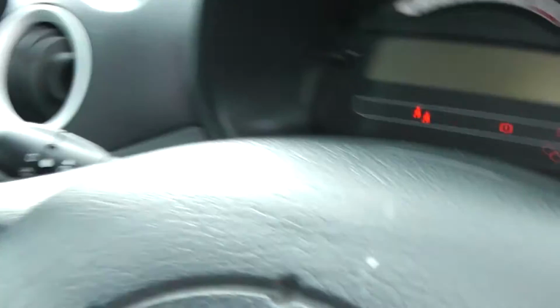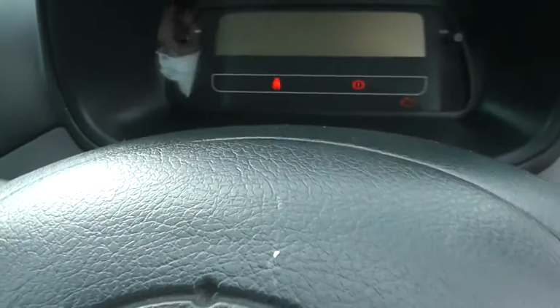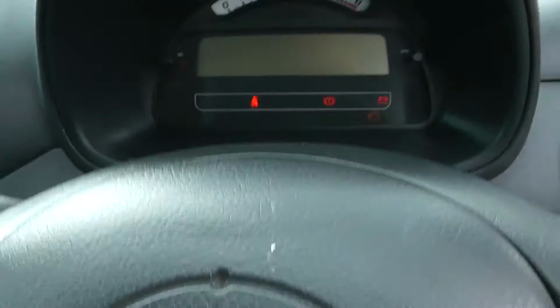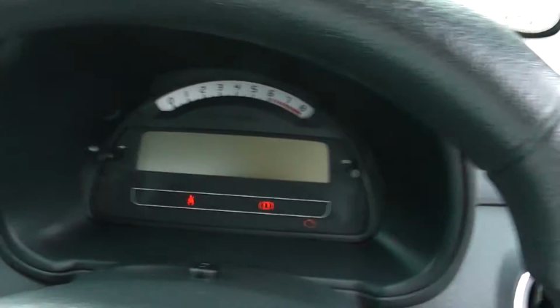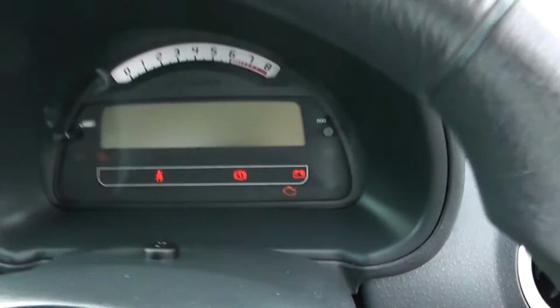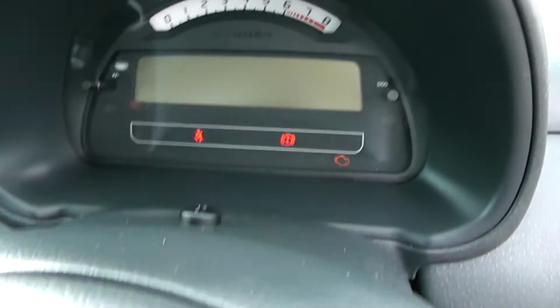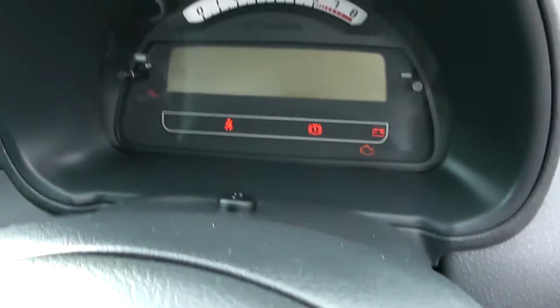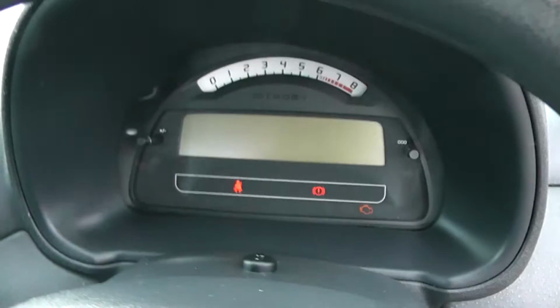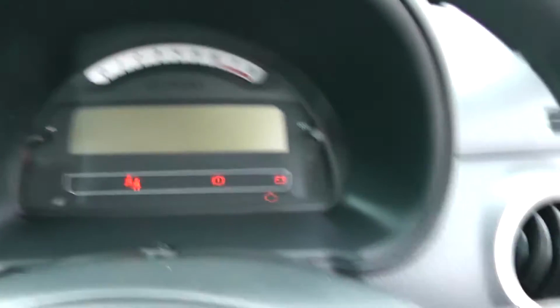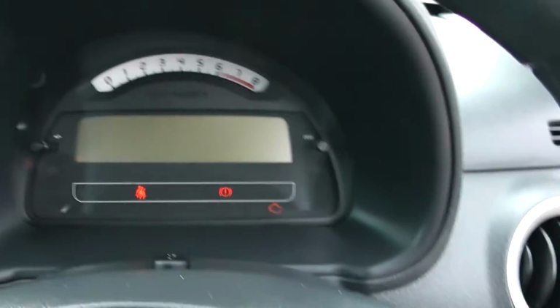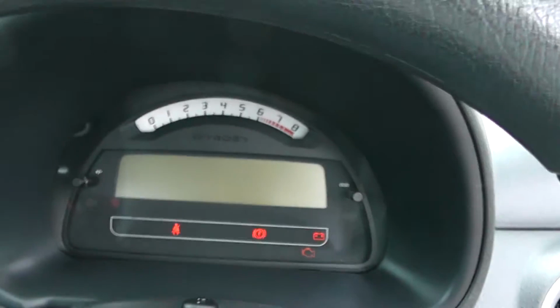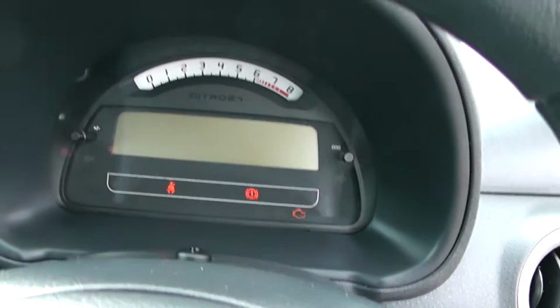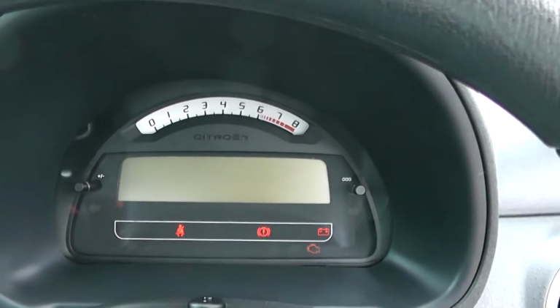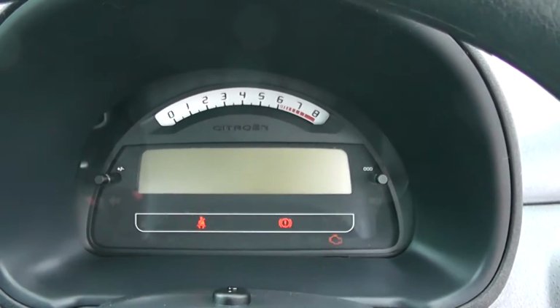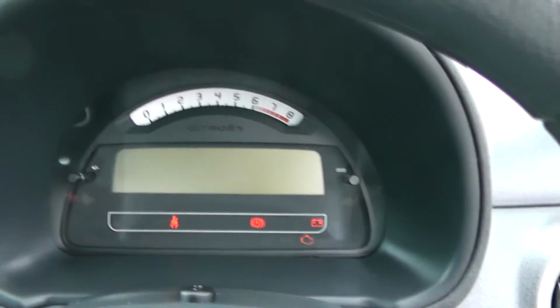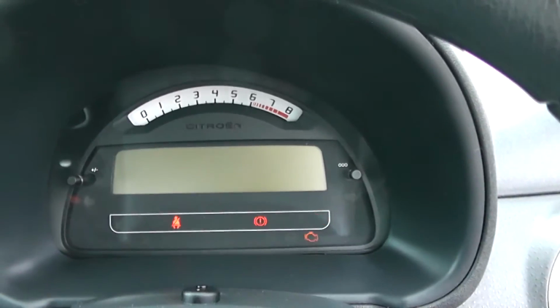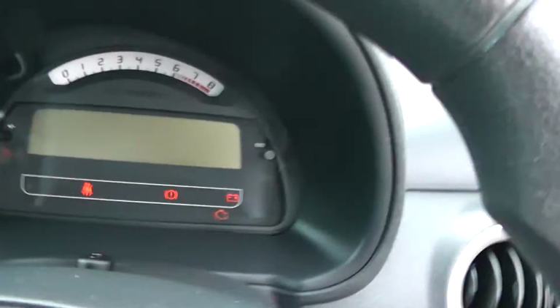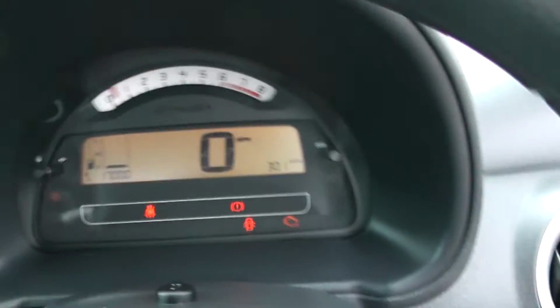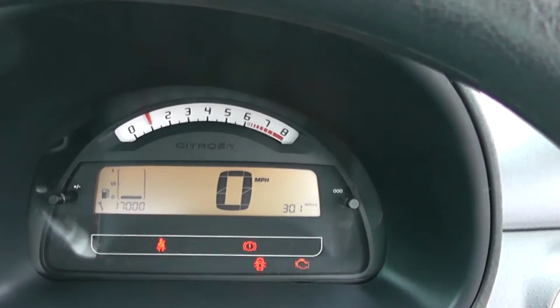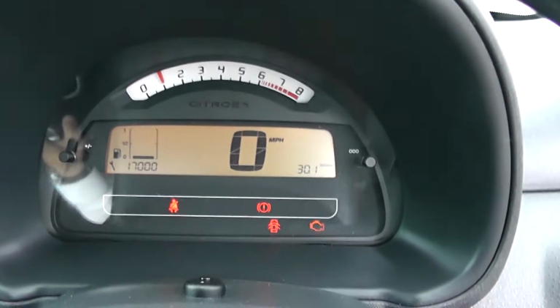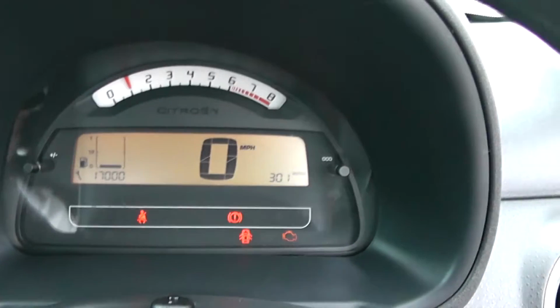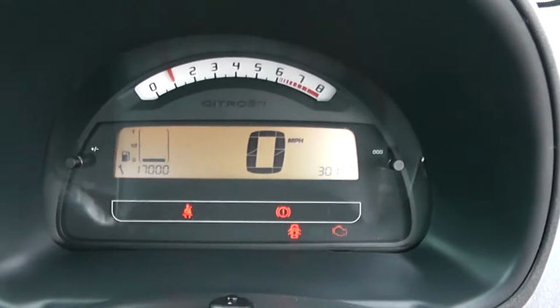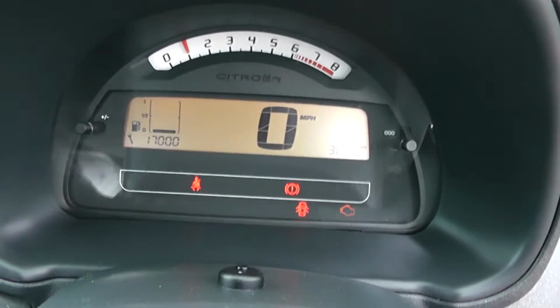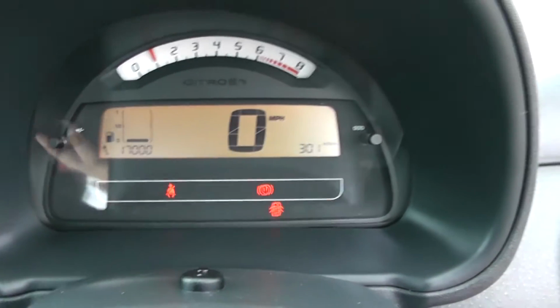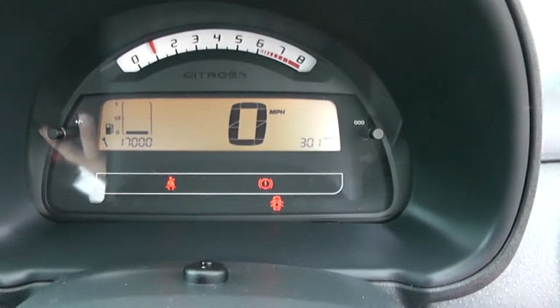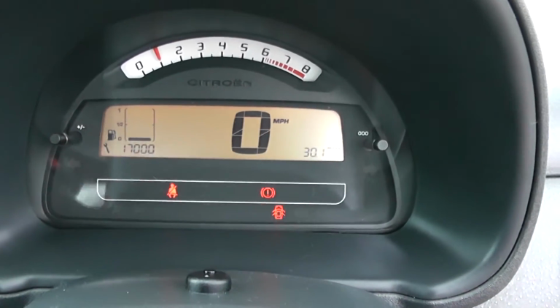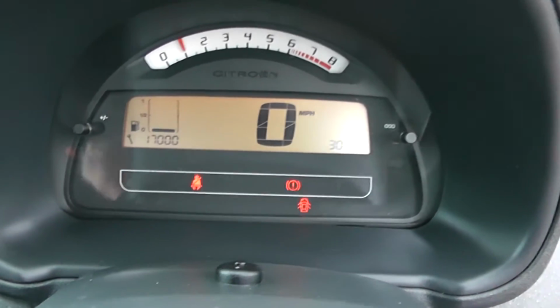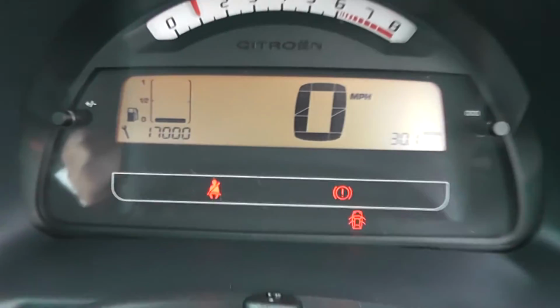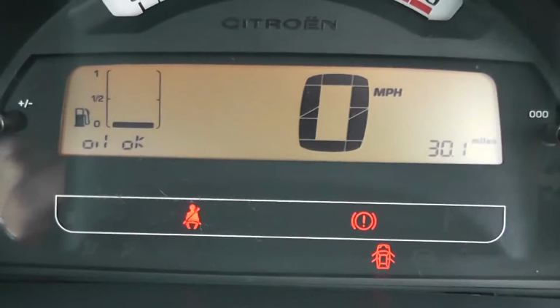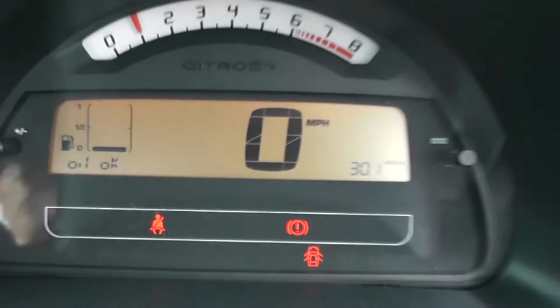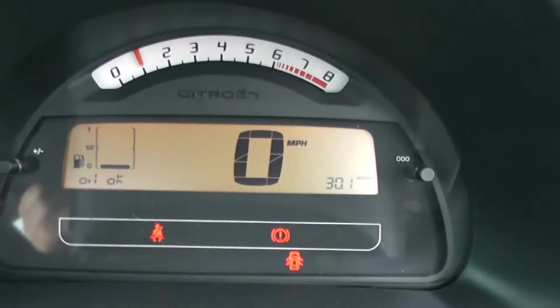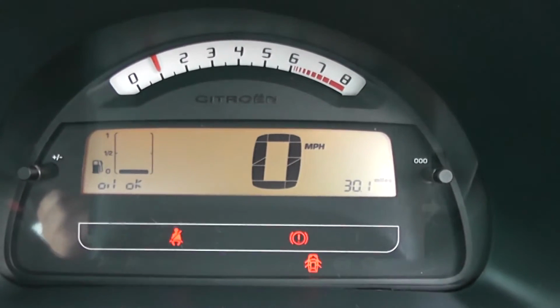Stepping inside the Citroen, you'll notice straight away — if I turn the car on — the large speedo. There's the speedo itself, displayed digitally, with mileage to the left and fuel gauge and rev counter at the top.